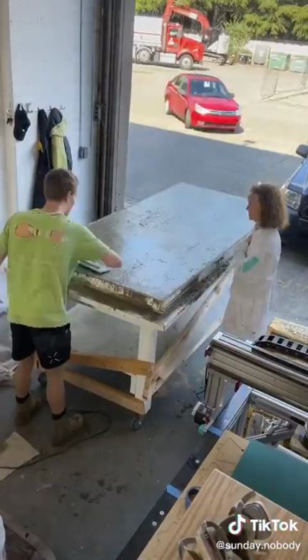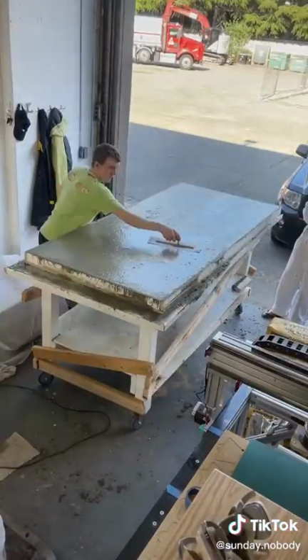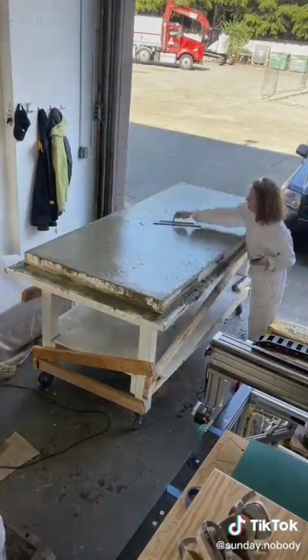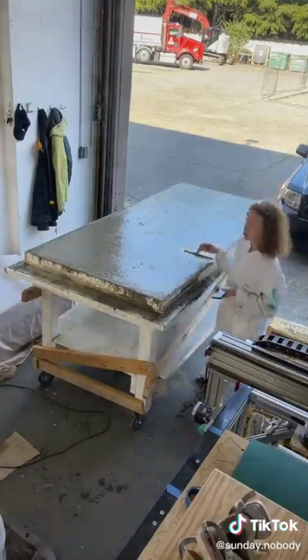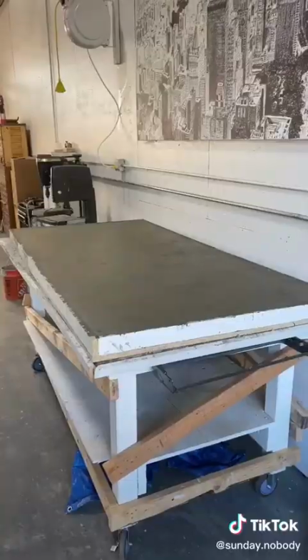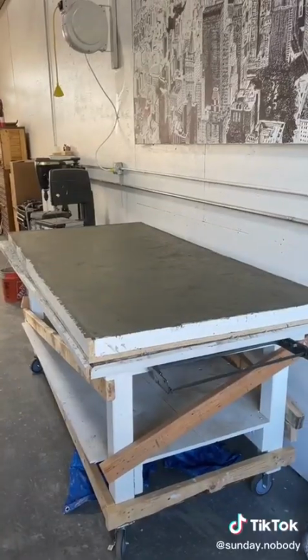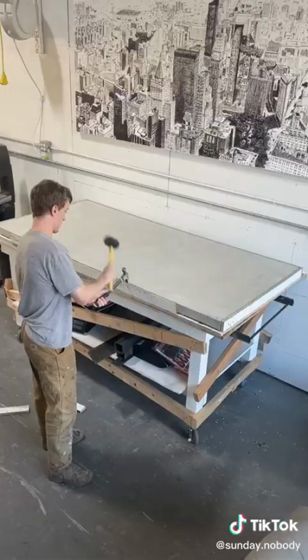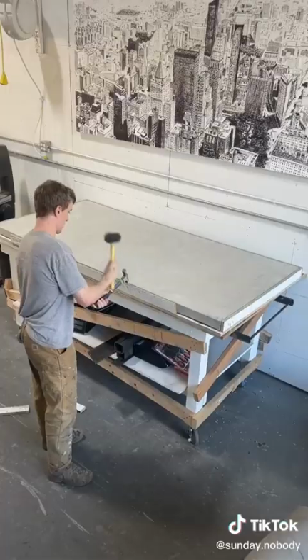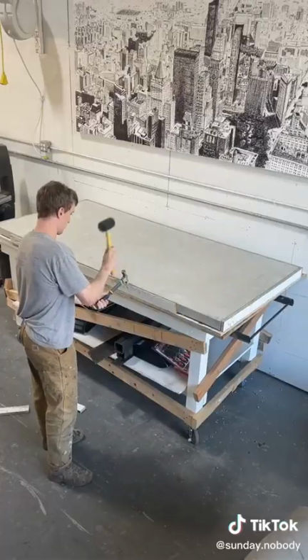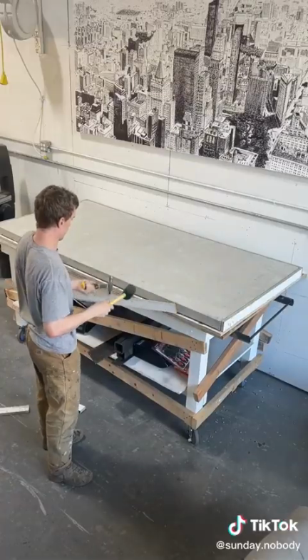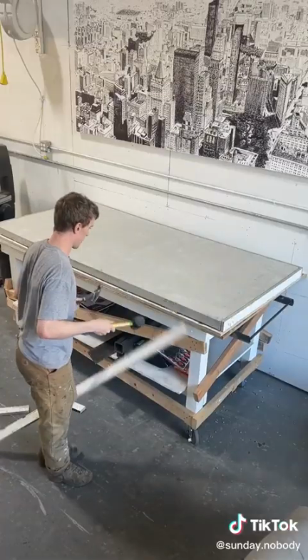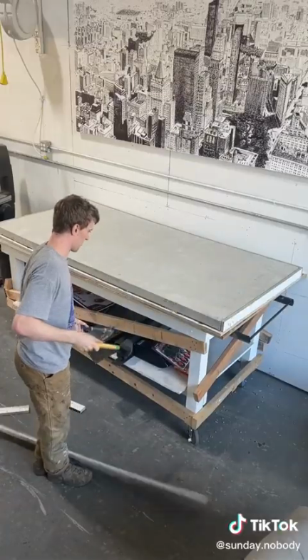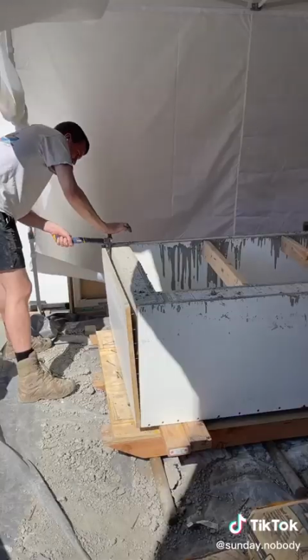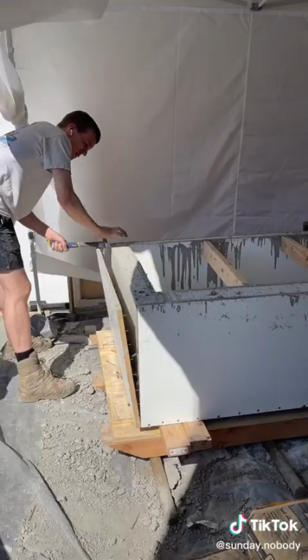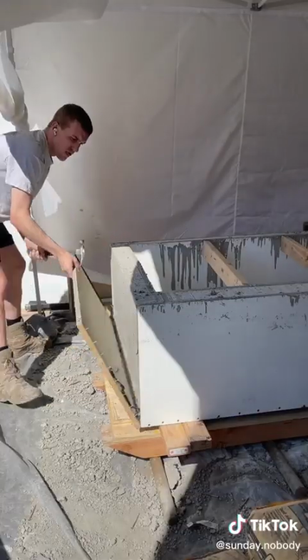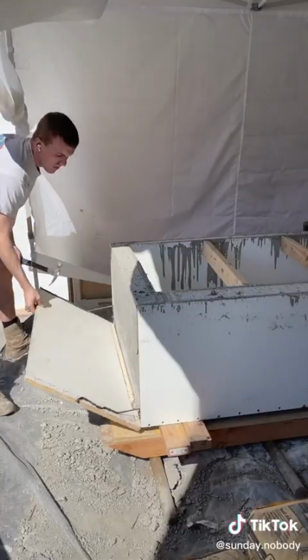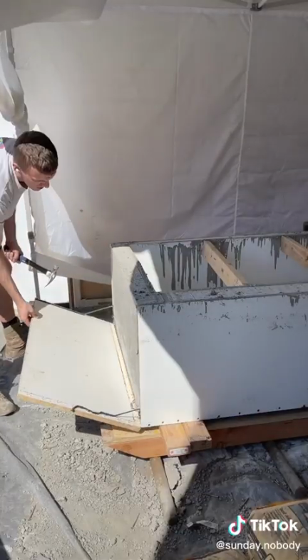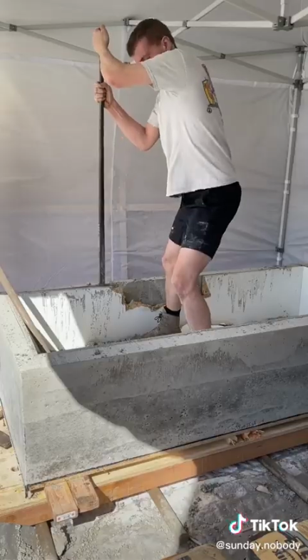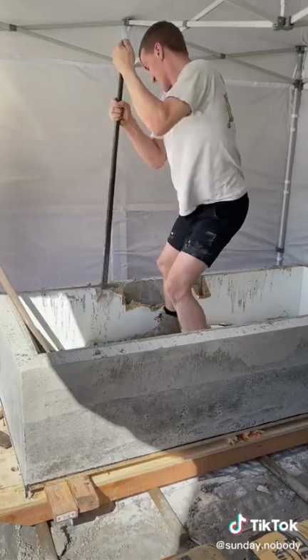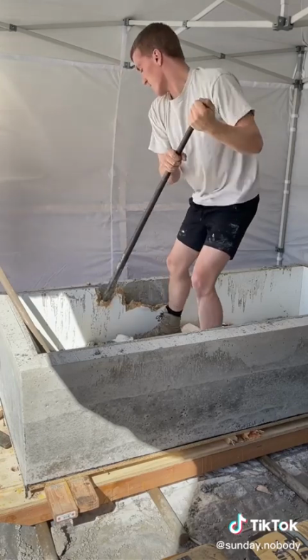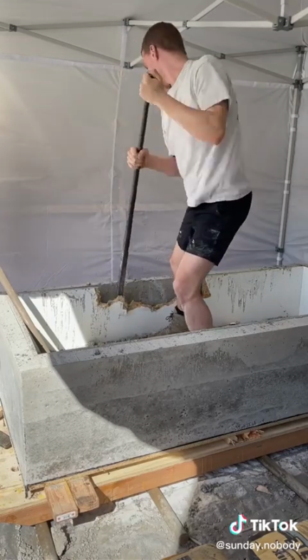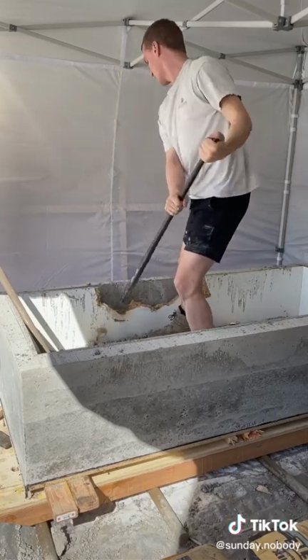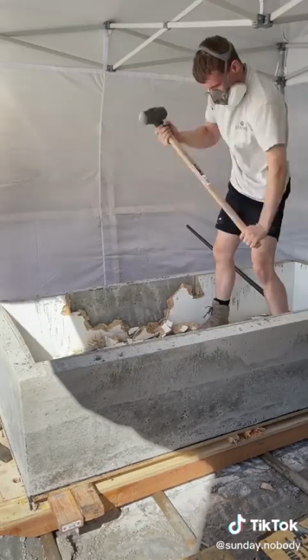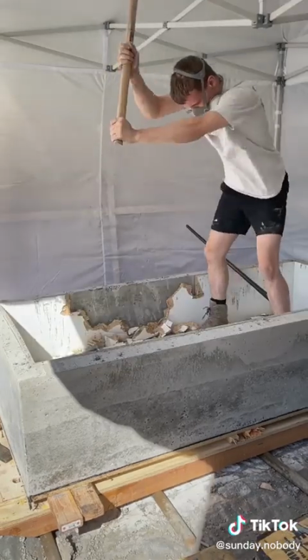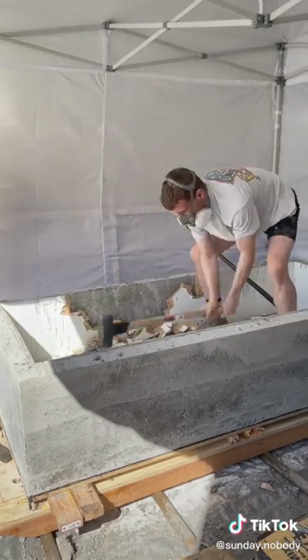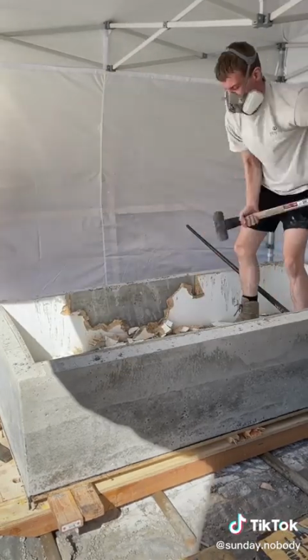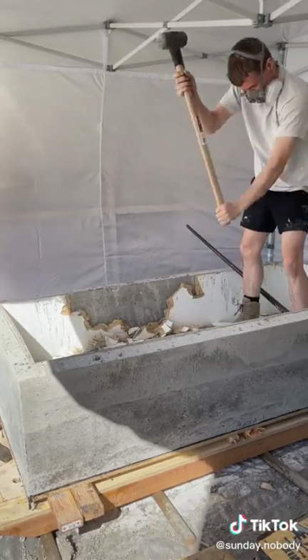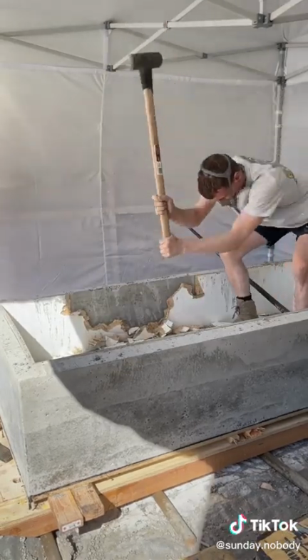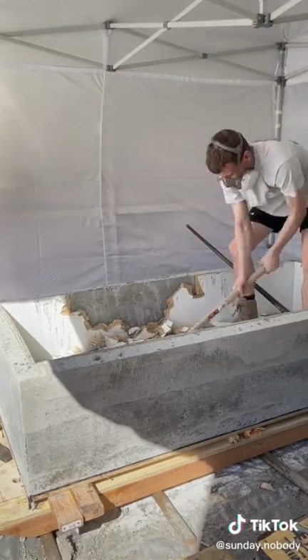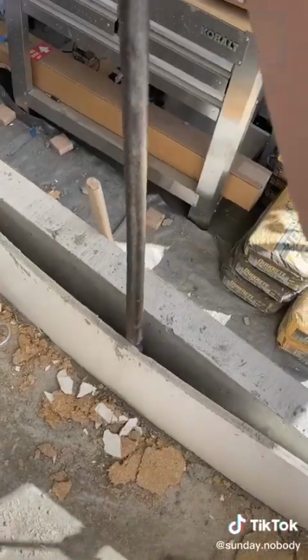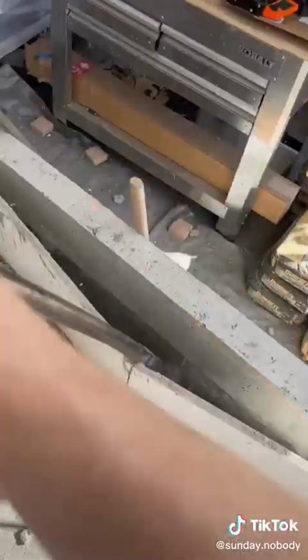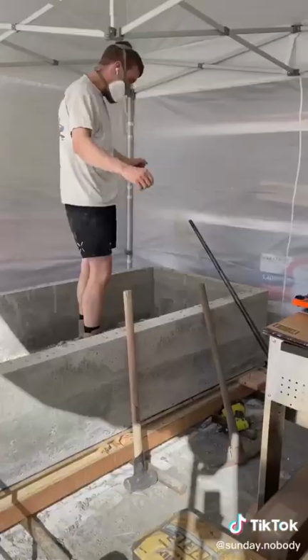I let those dry for about a month and a half and then came back and started the demolding process. The outside of the mold was really easy to get off, but the inside I needed a sledgehammer and a pry bar.